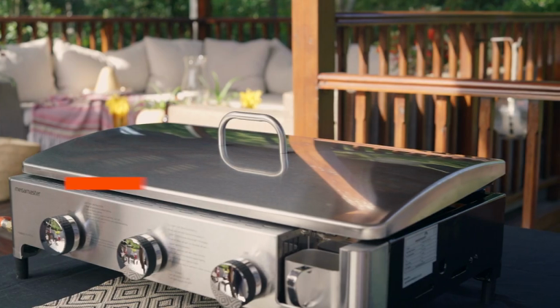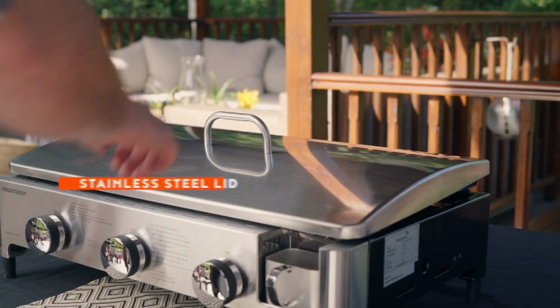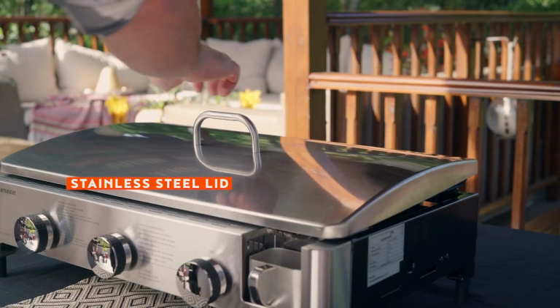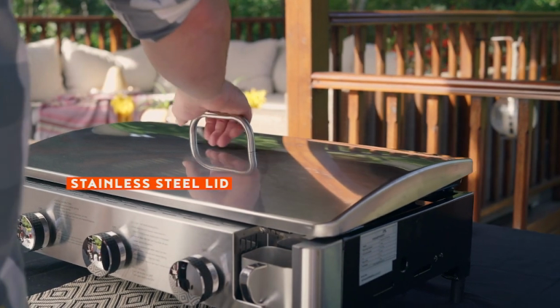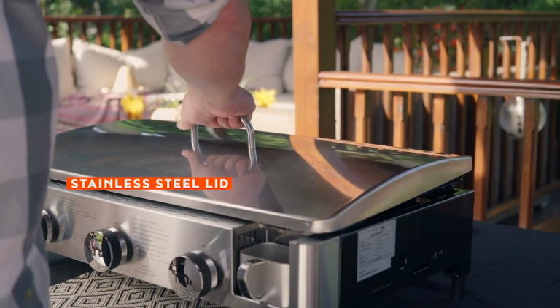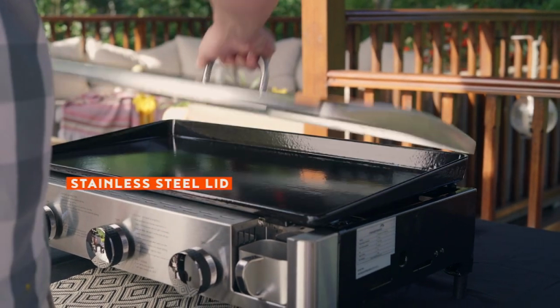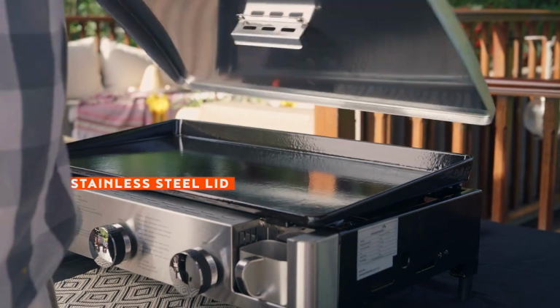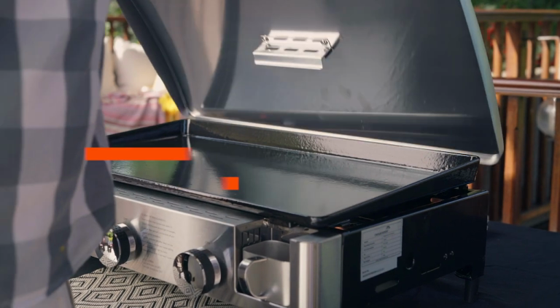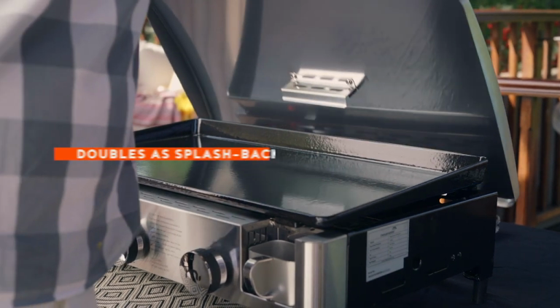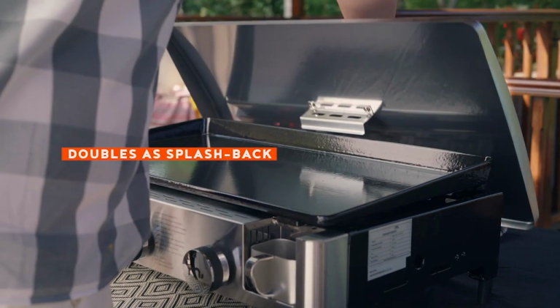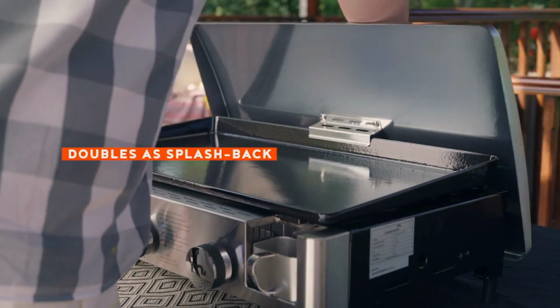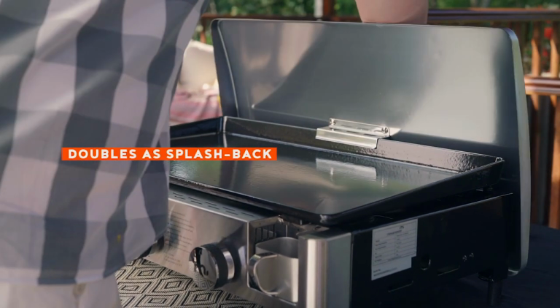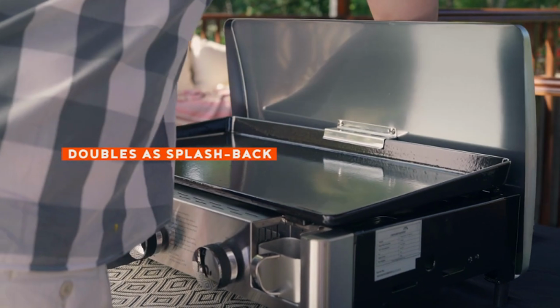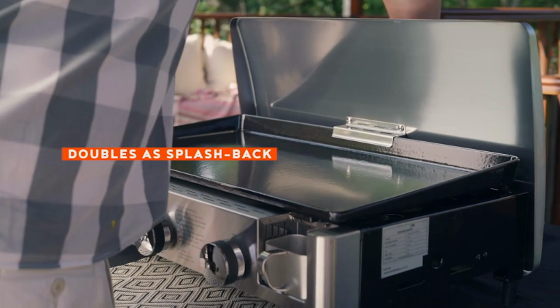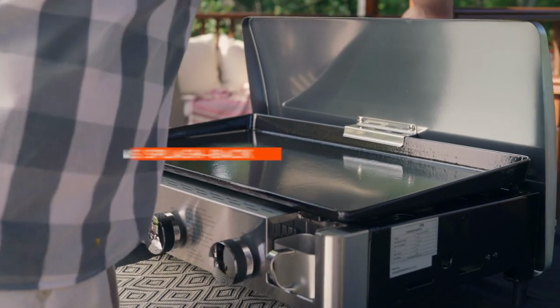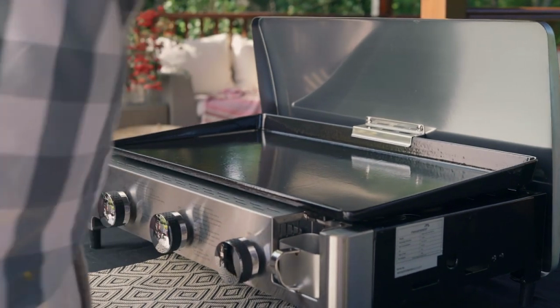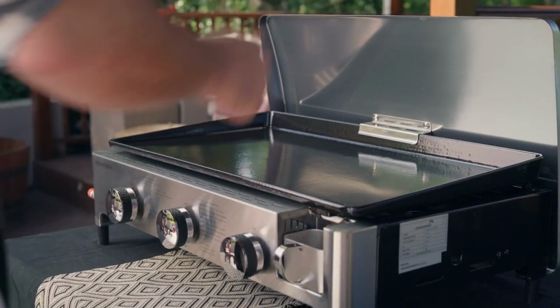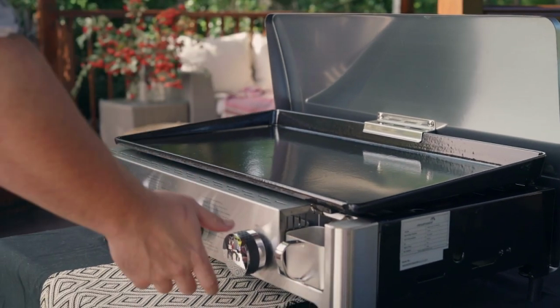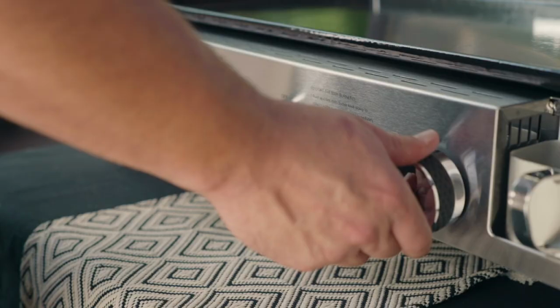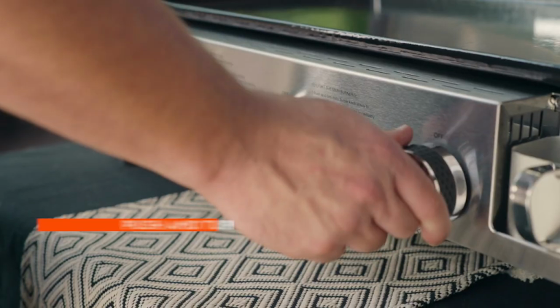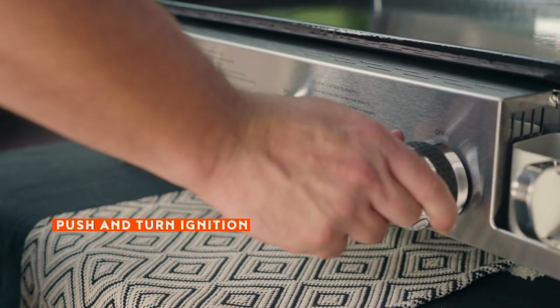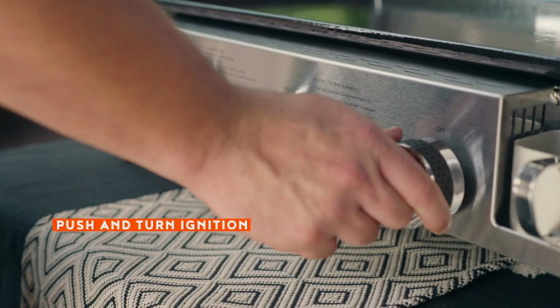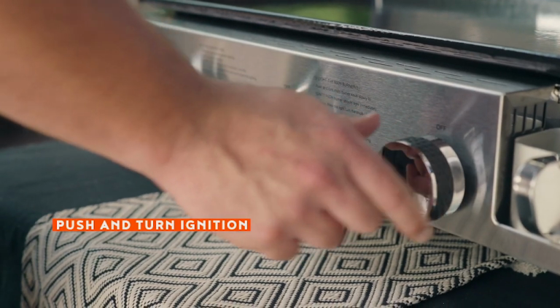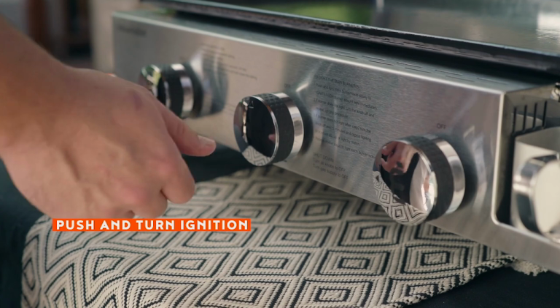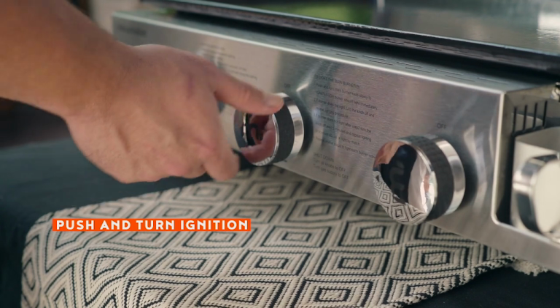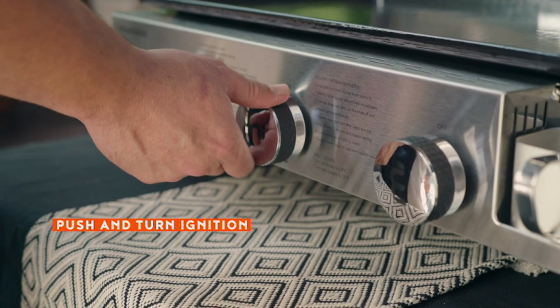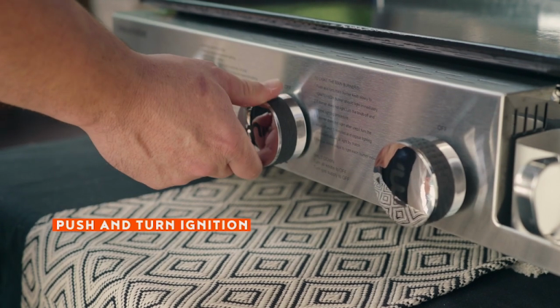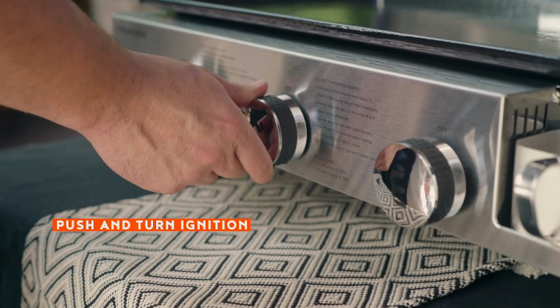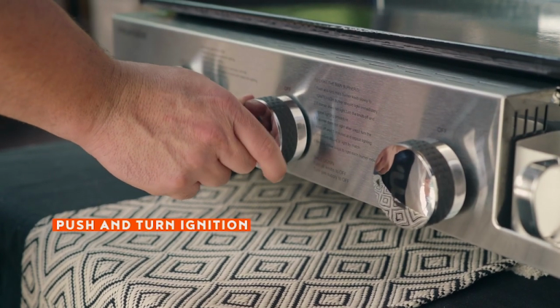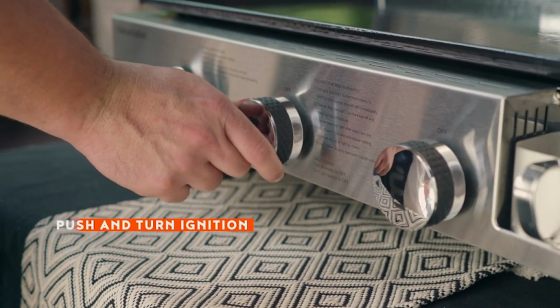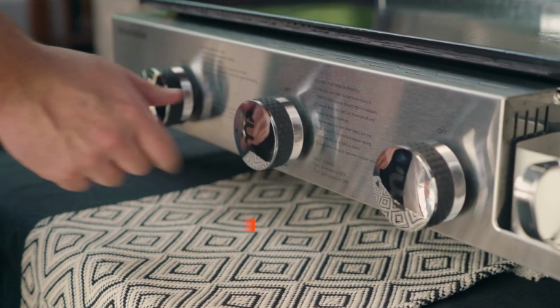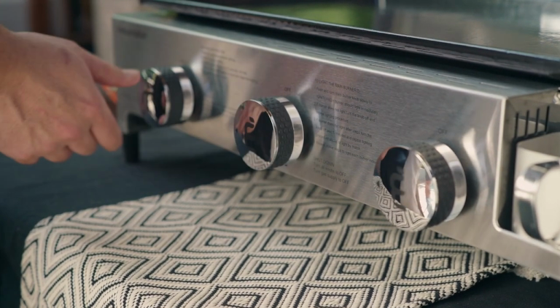The stainless steel lid can be removed completely and doubles as a handy grease splash guard. While the reliable built-in push and turn ignition fires up the plancher with ease every time.